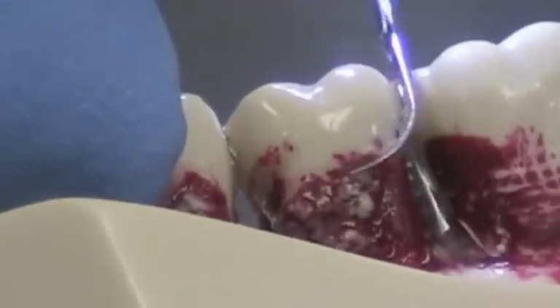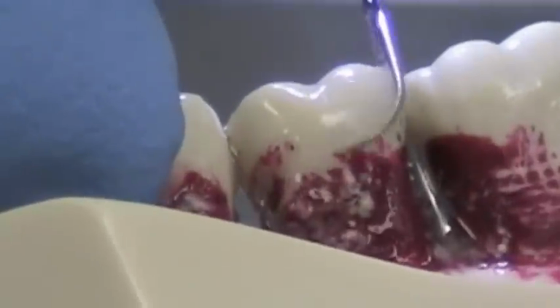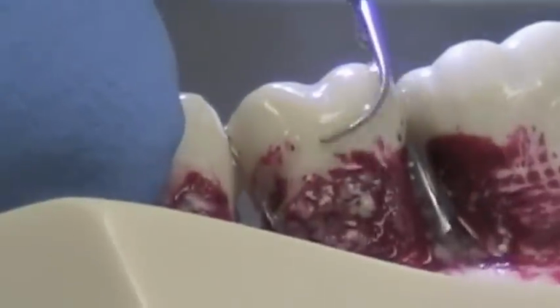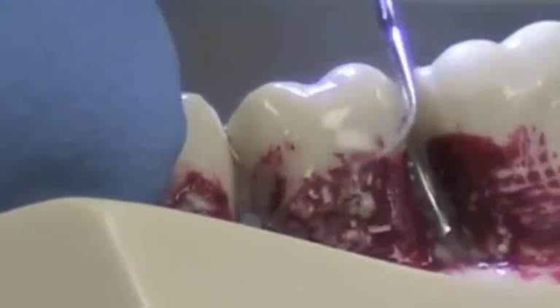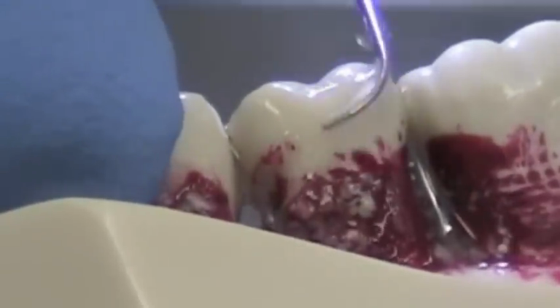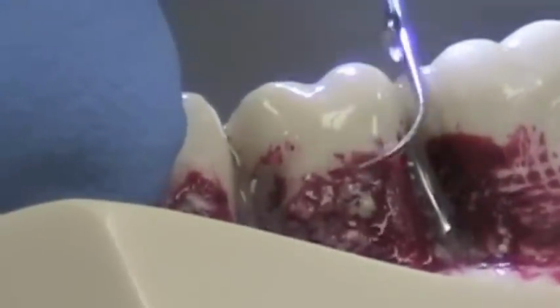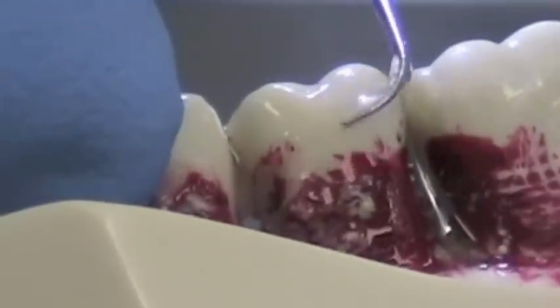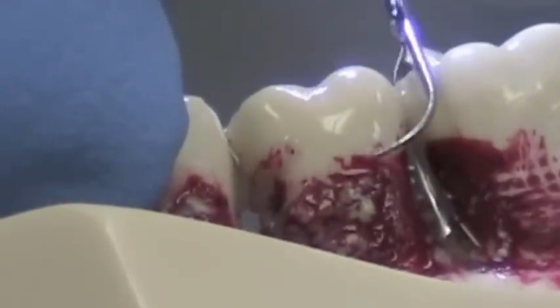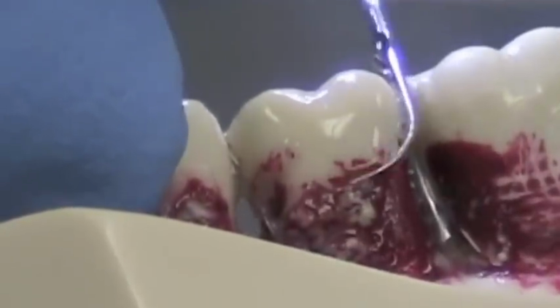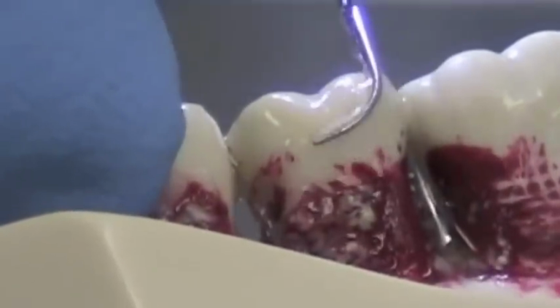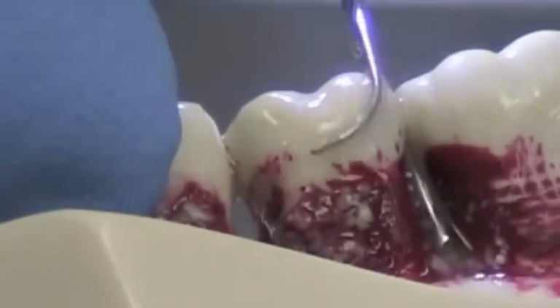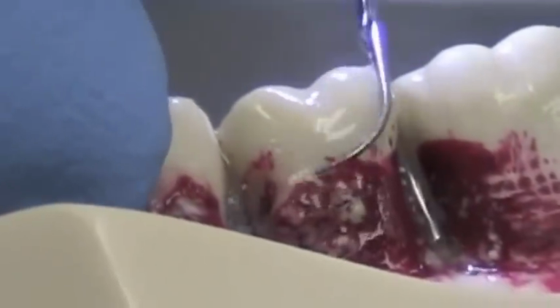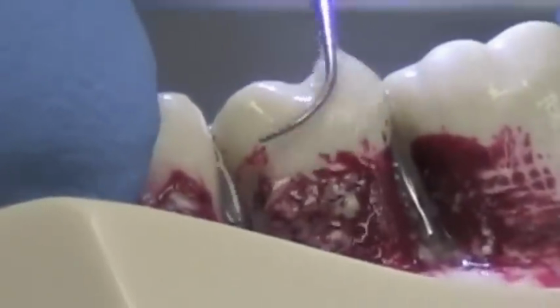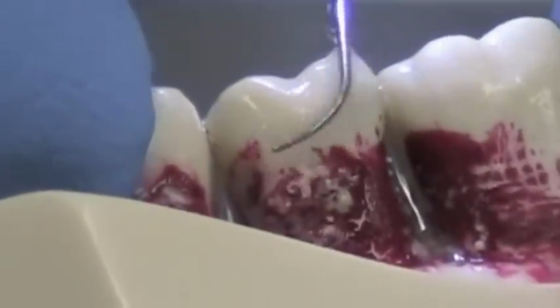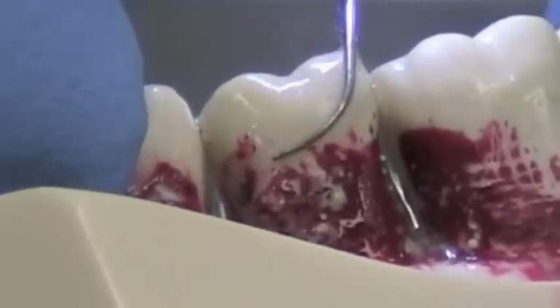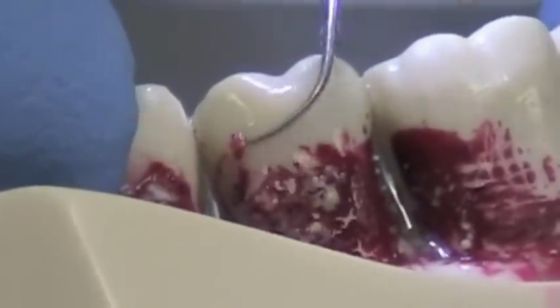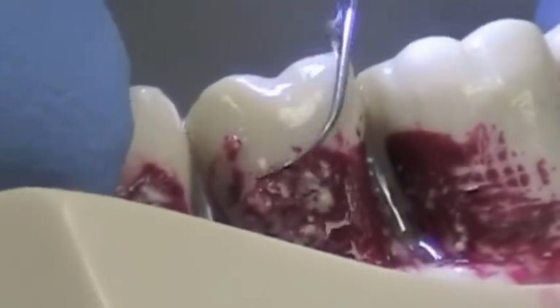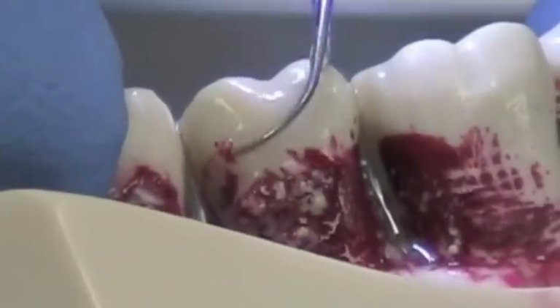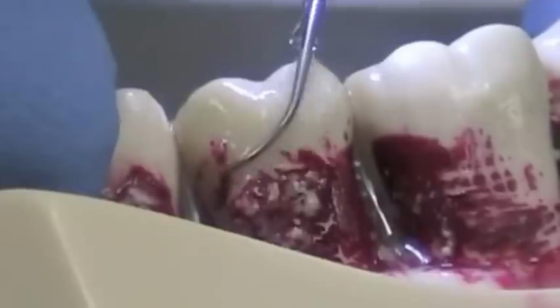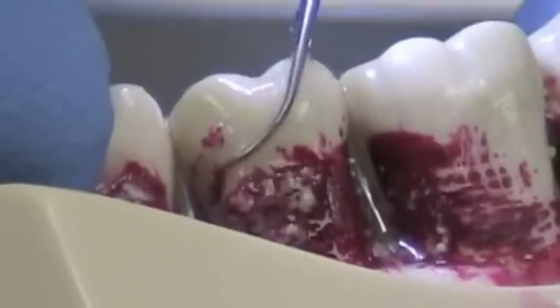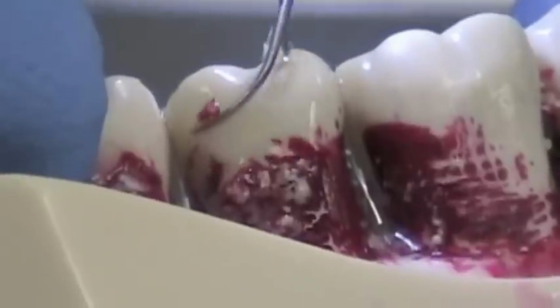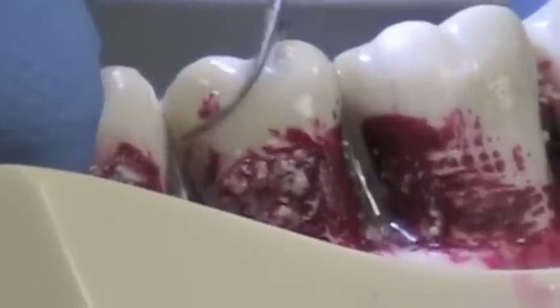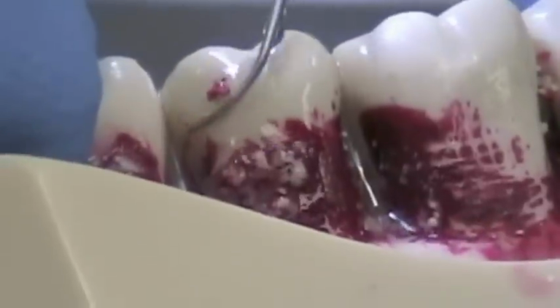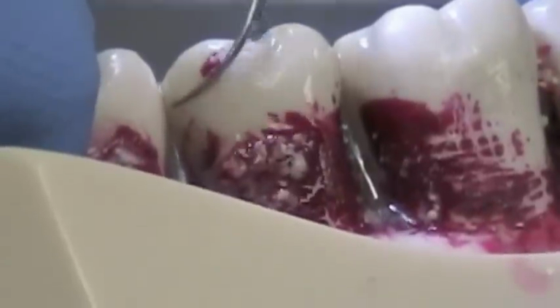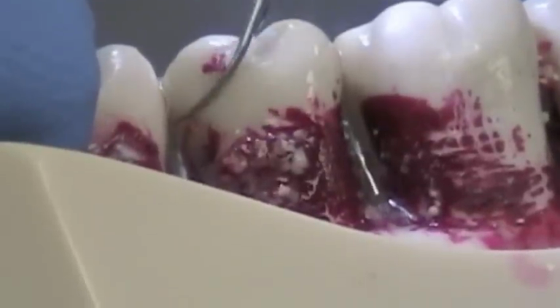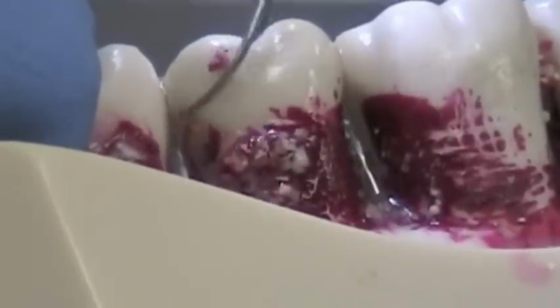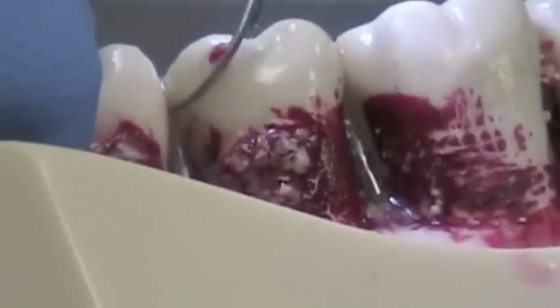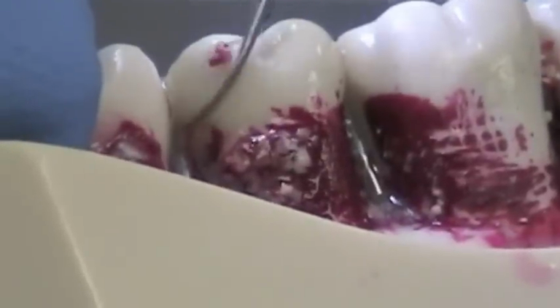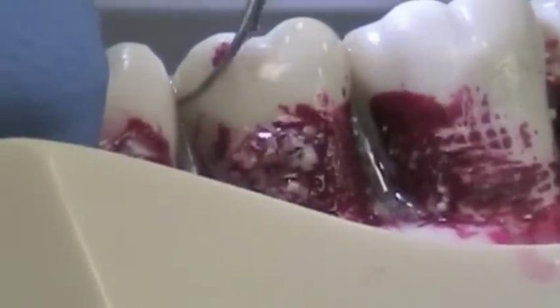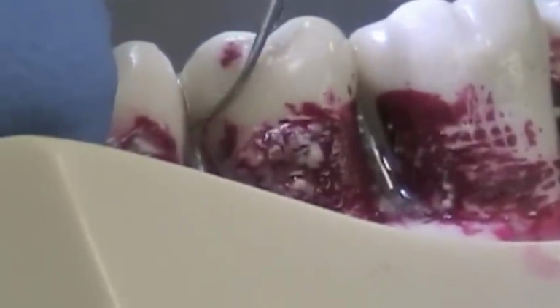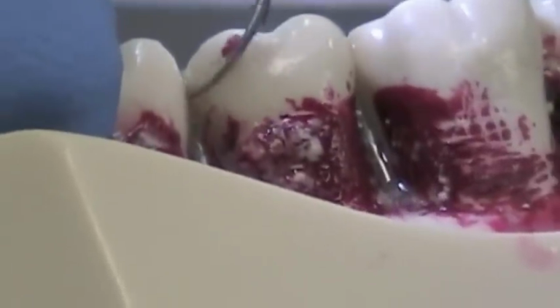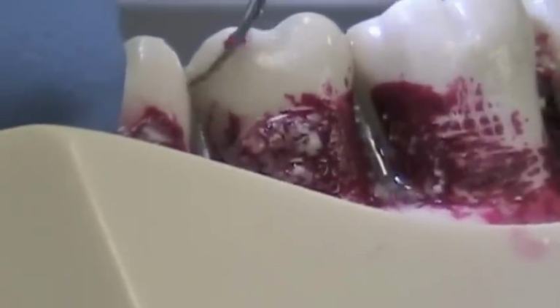Very, very precise, light touch. Excellent tip, but you do have to be very, very methodical, slow, and precise with this tip.